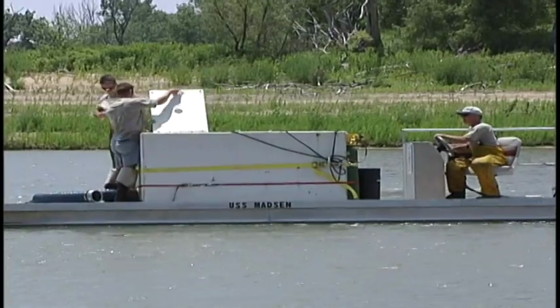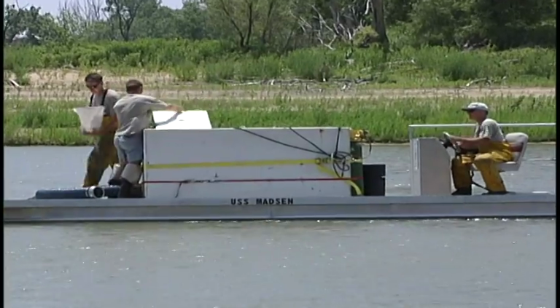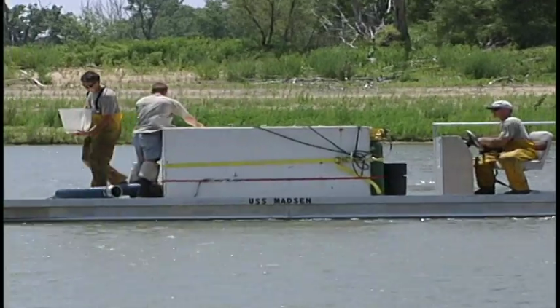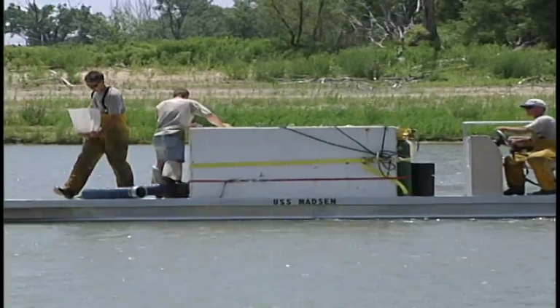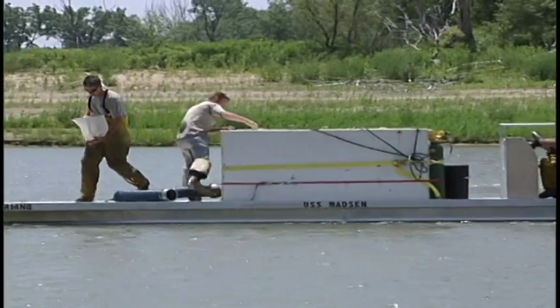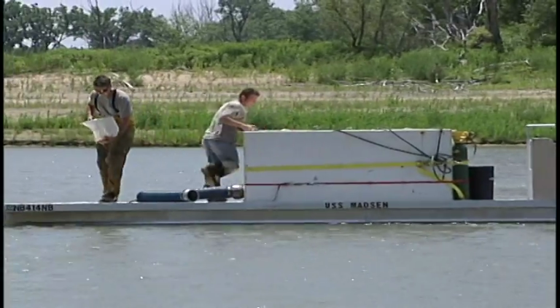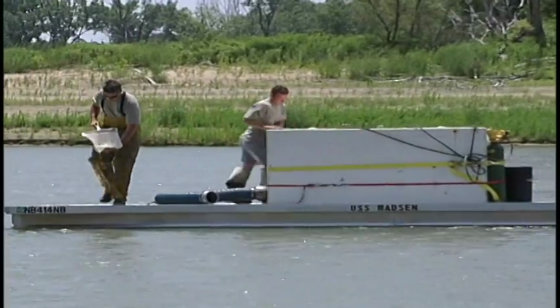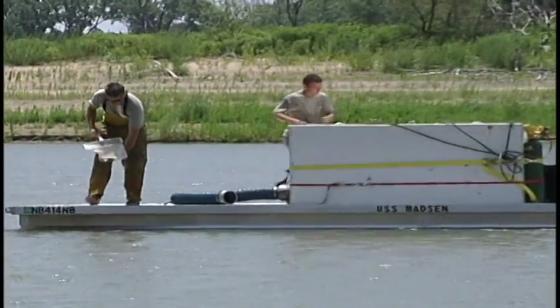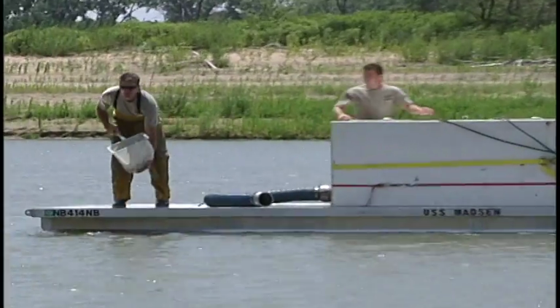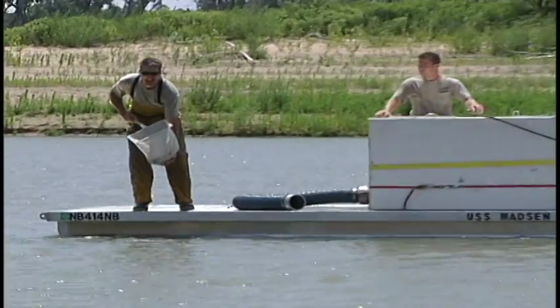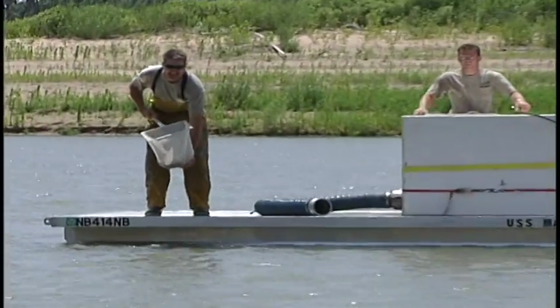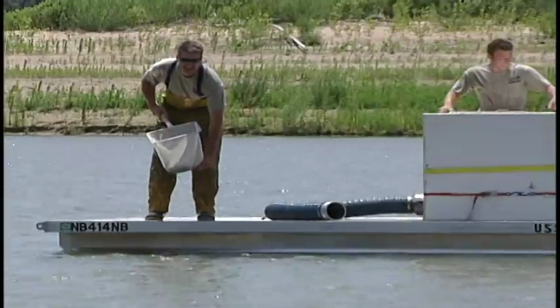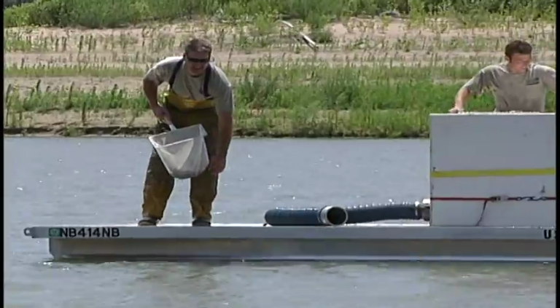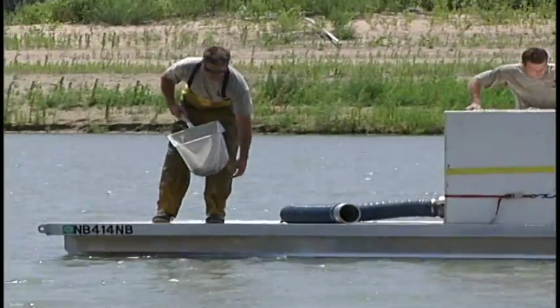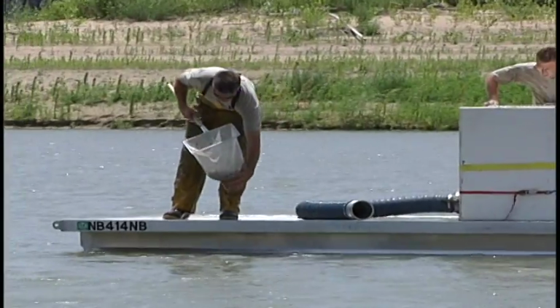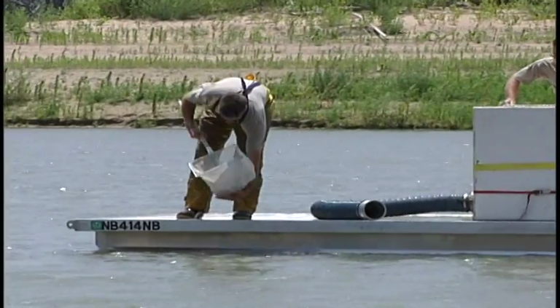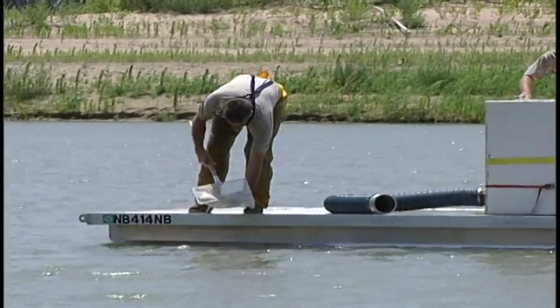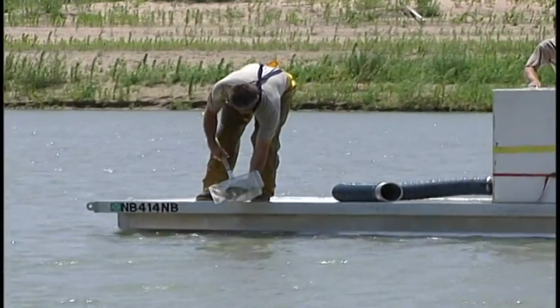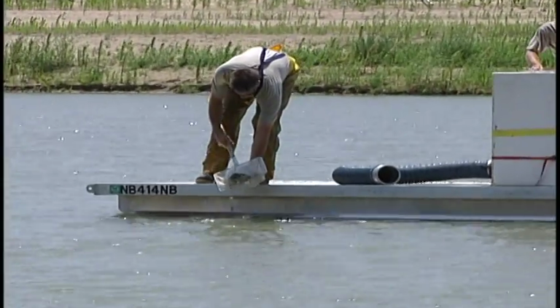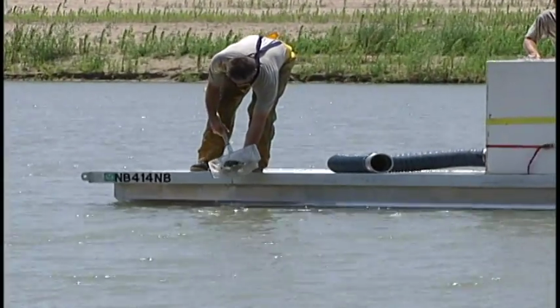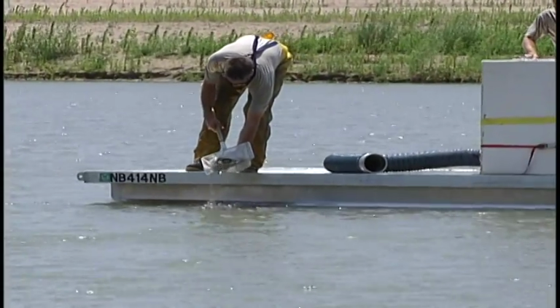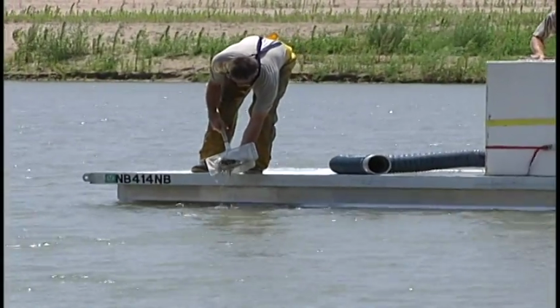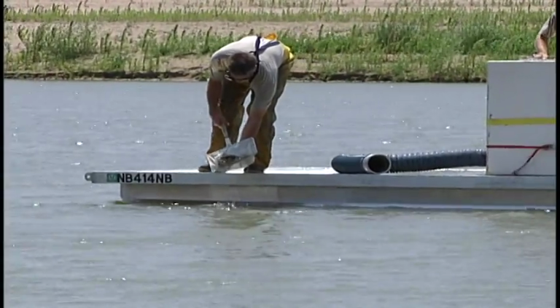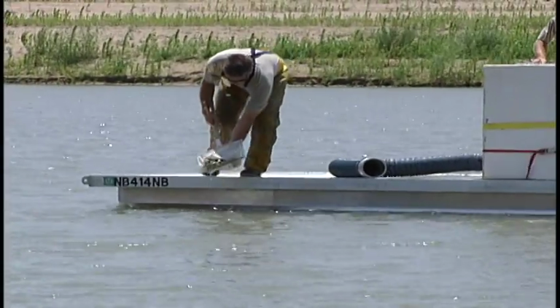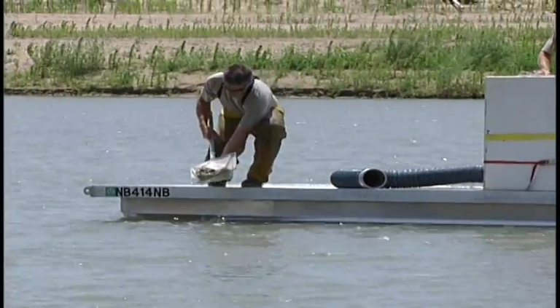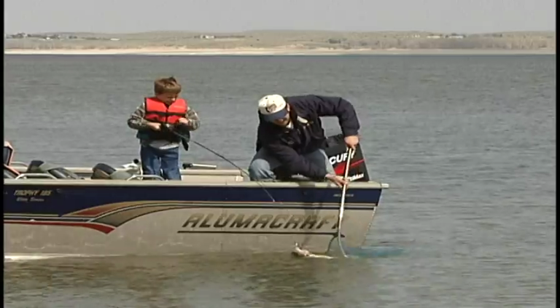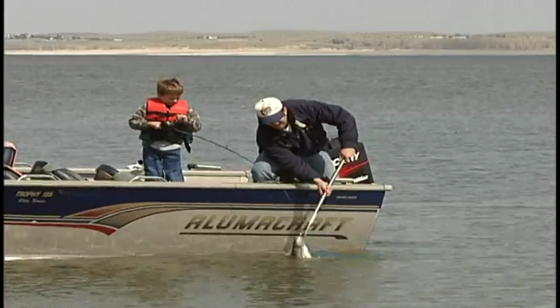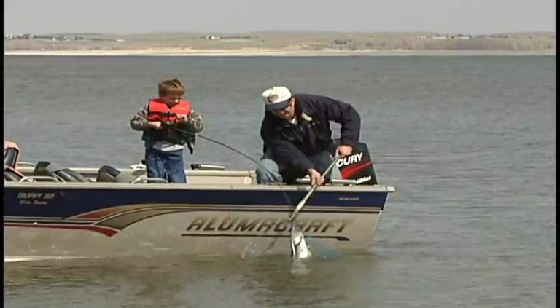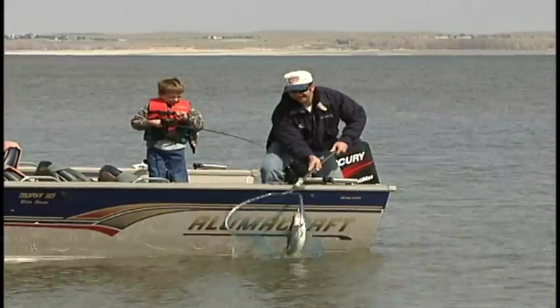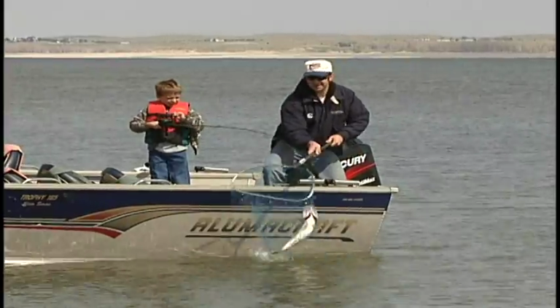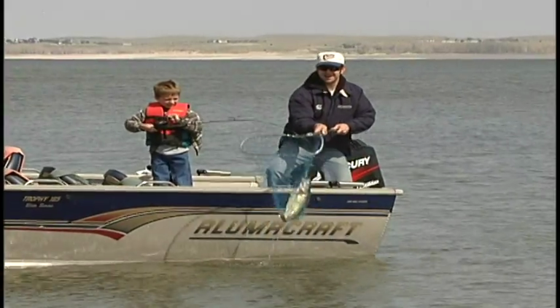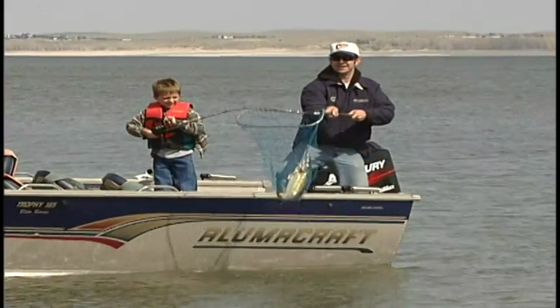Many of our lakes have a low rate of natural walleye reproduction, so the stocking program is a big help in maintaining good walleye populations for anglers.